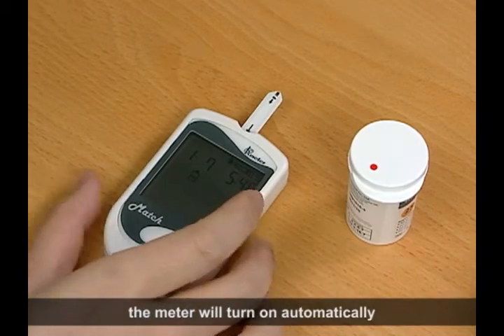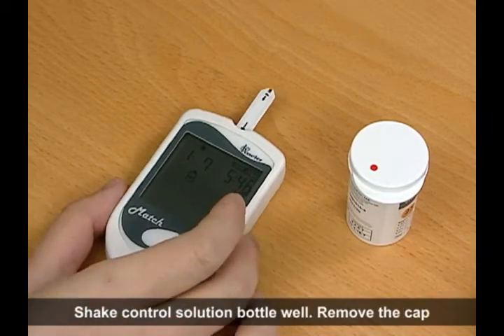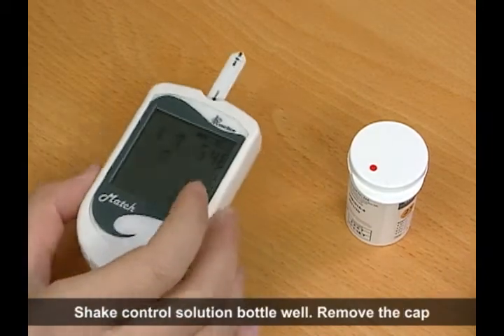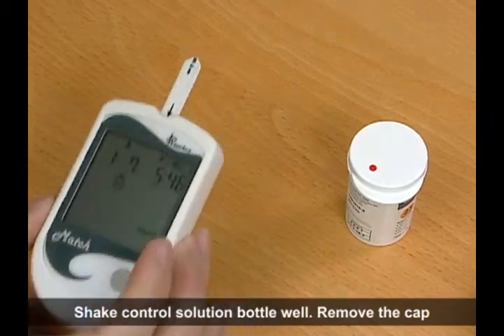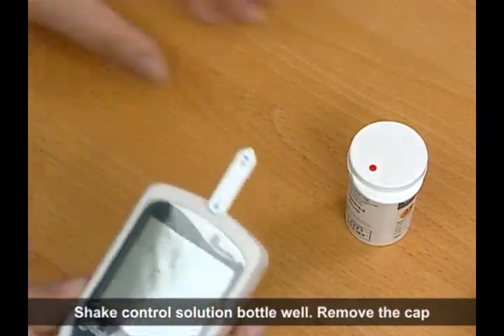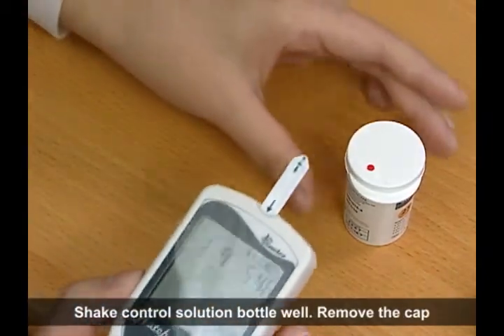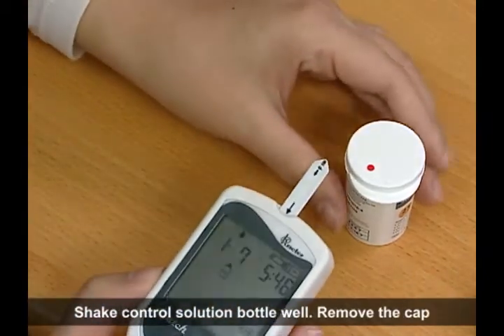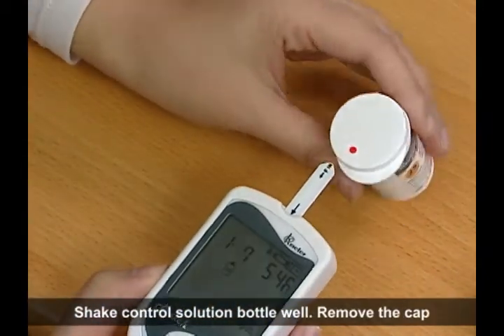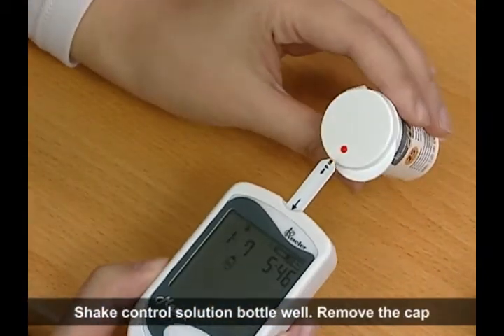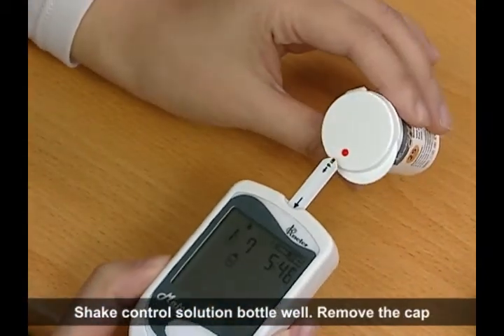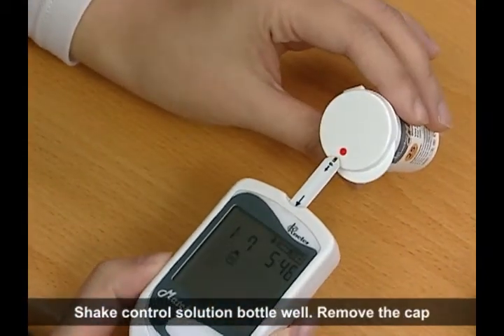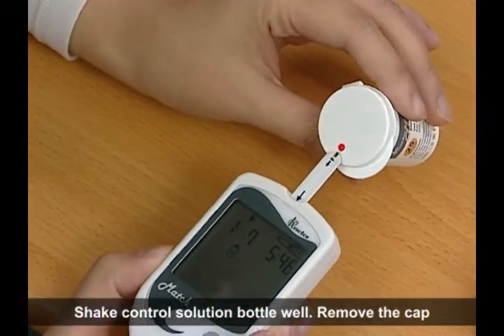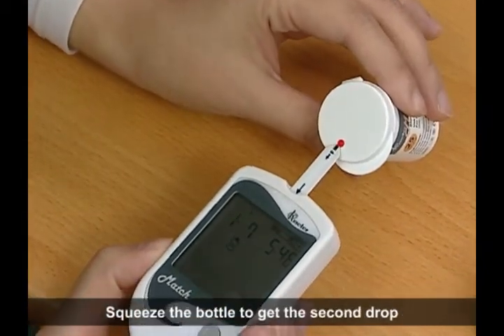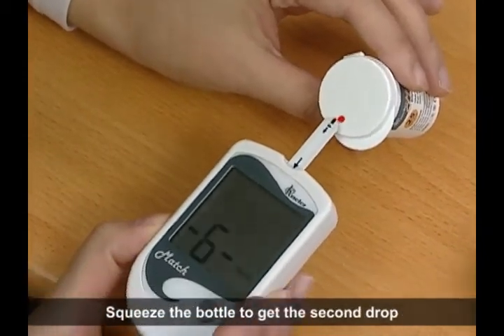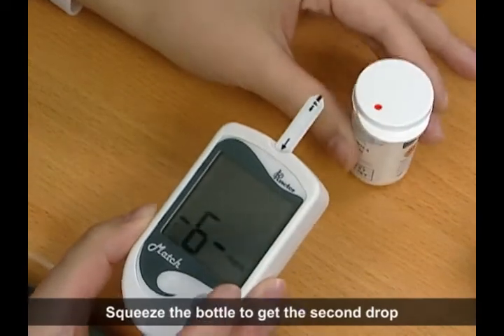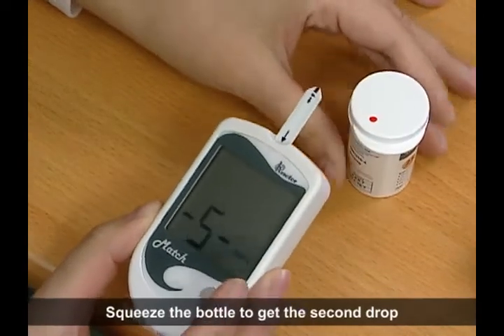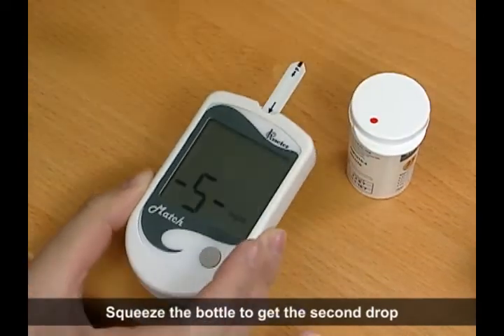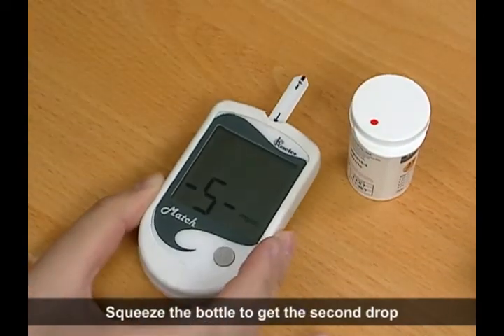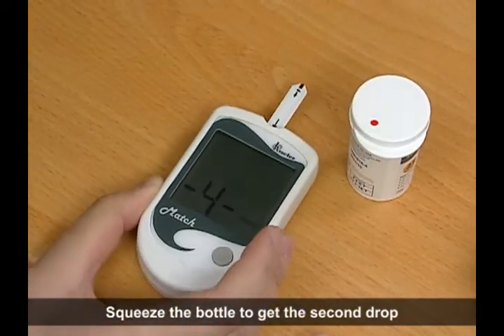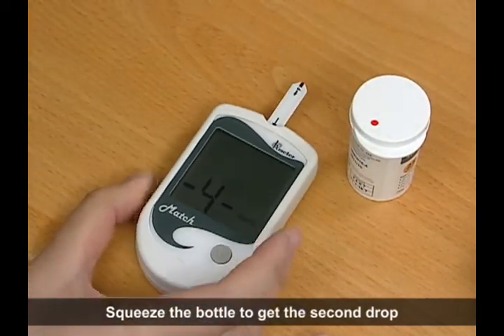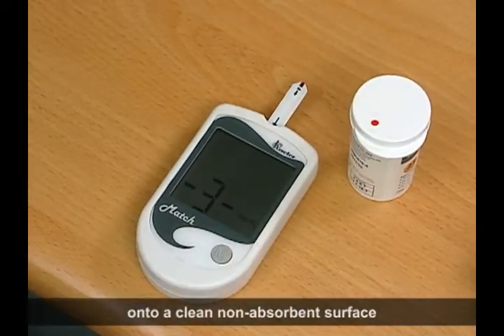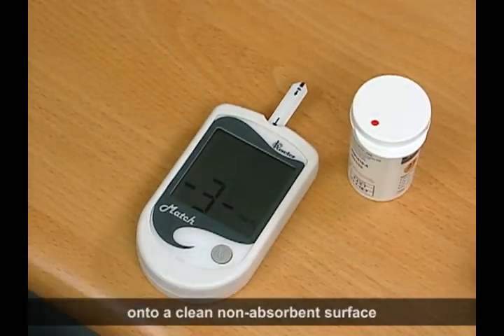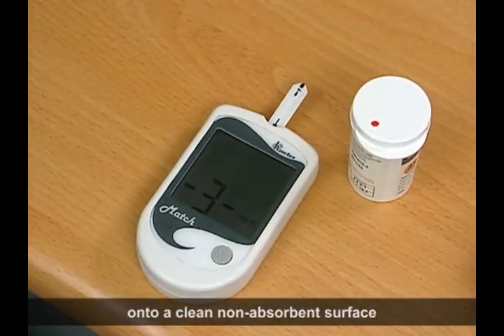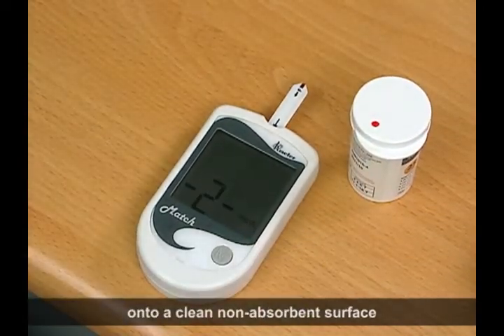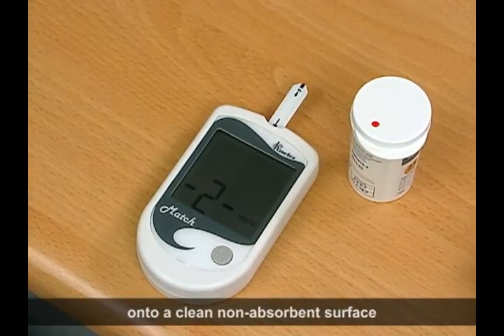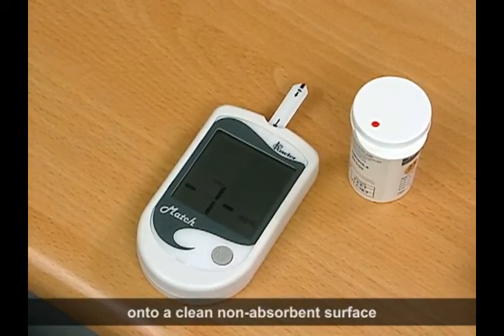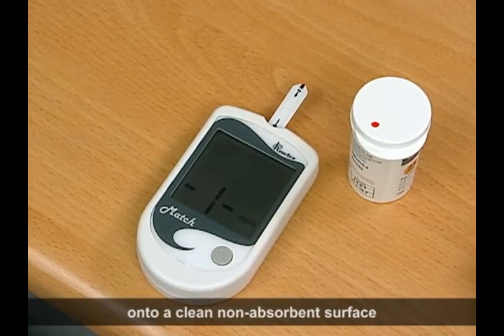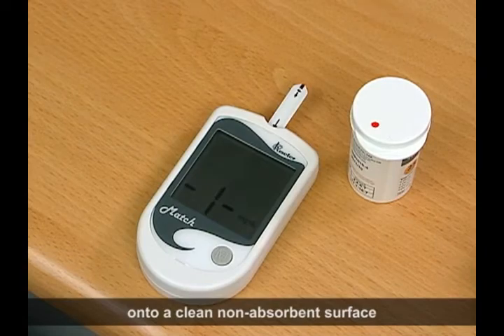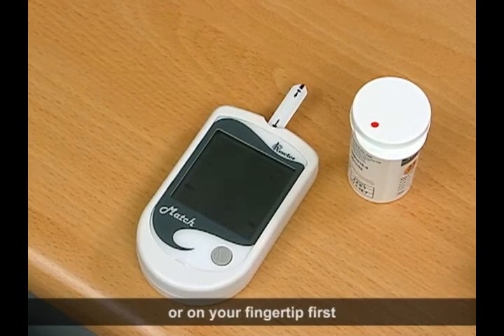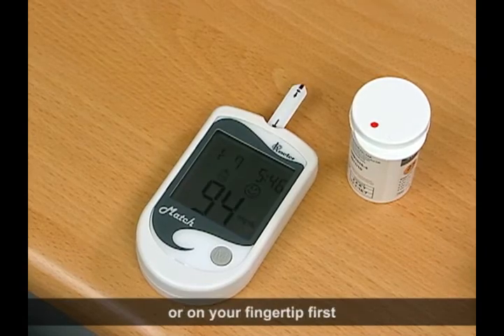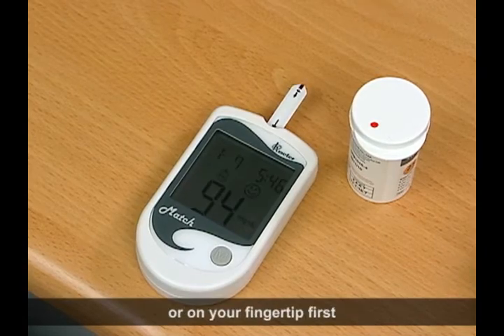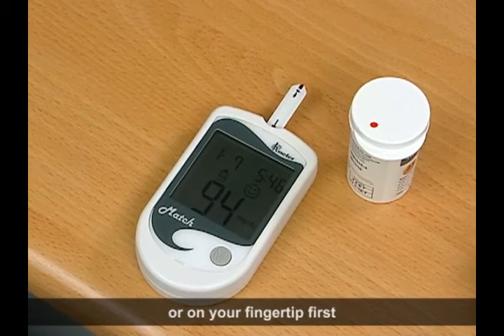Shake the control solution bottle well. Remove the cap. Squeeze the bottle to get the second drop onto a clean non-absorbent surface or on your fingertip first.